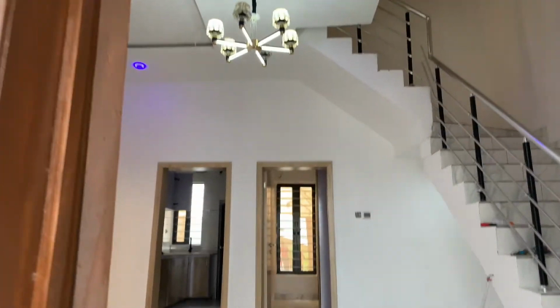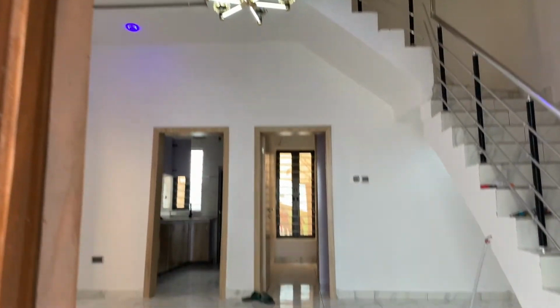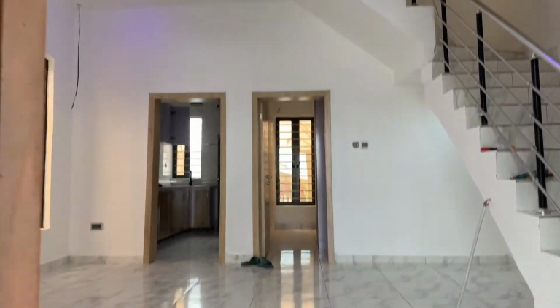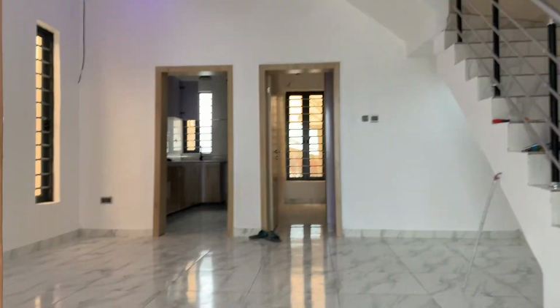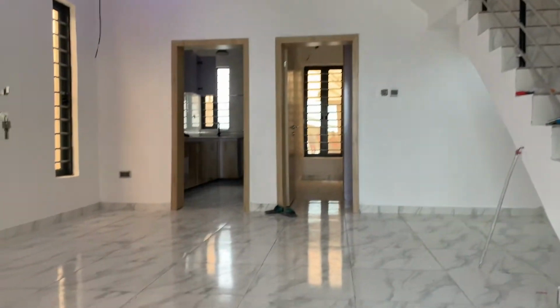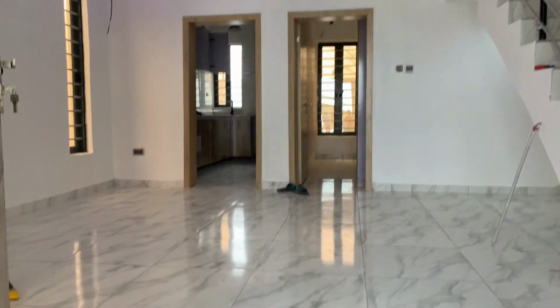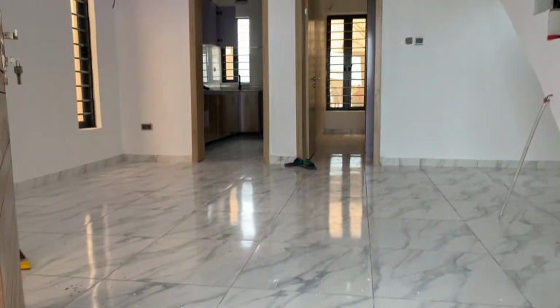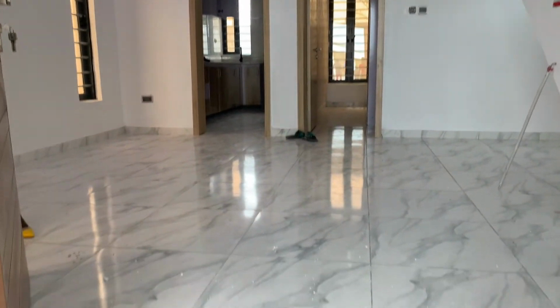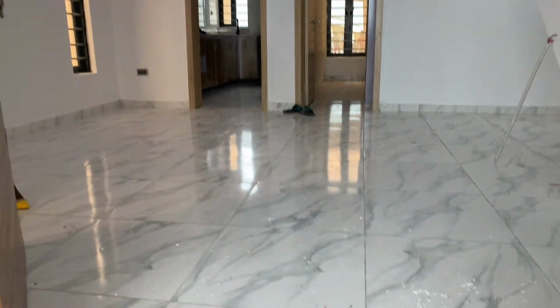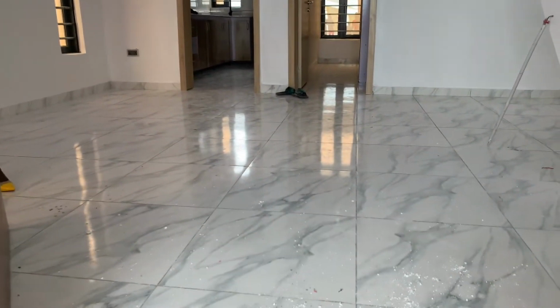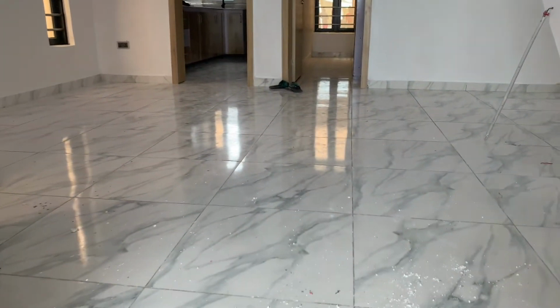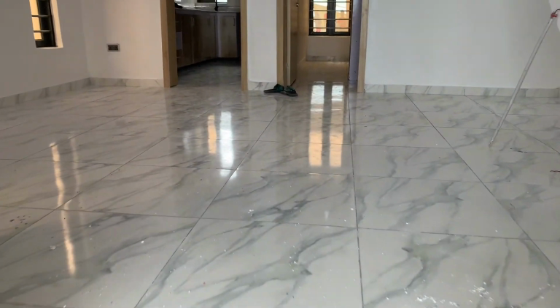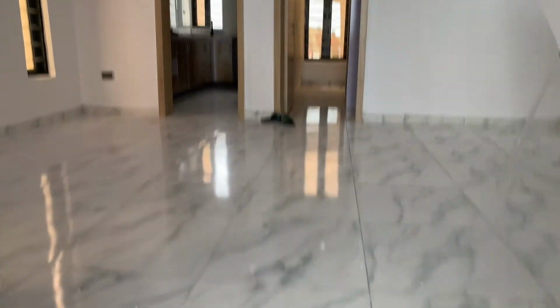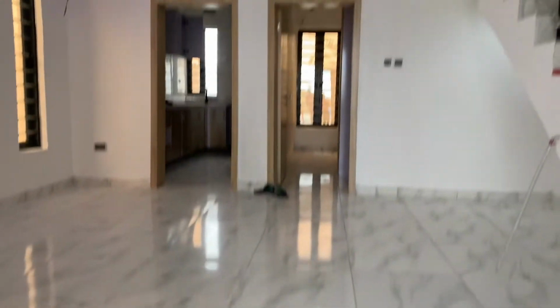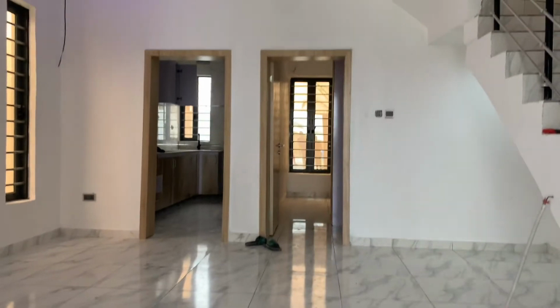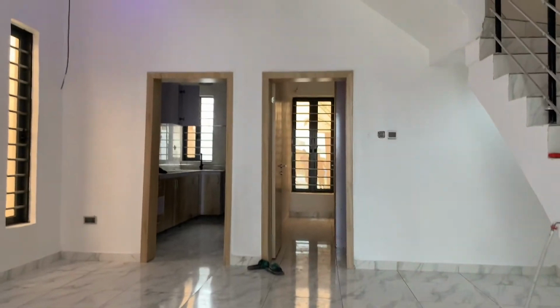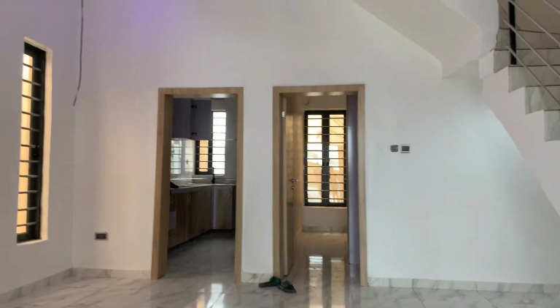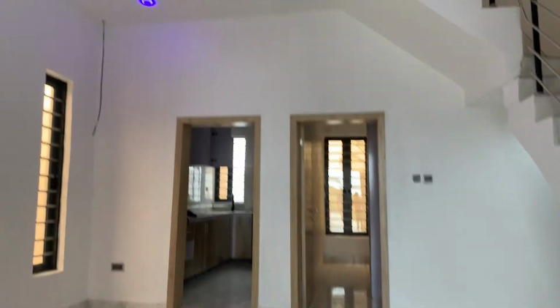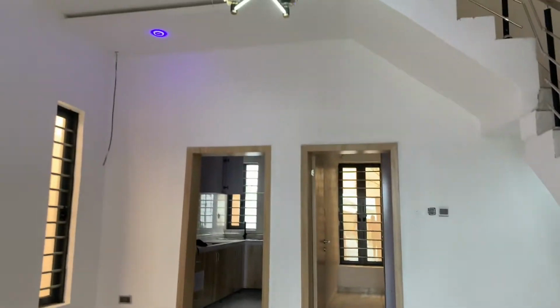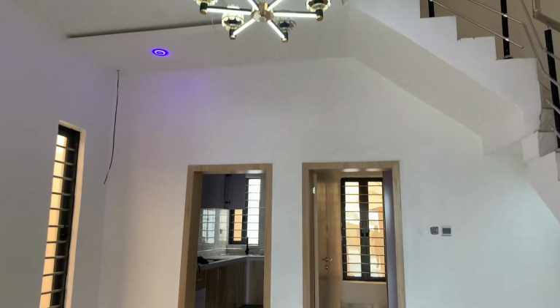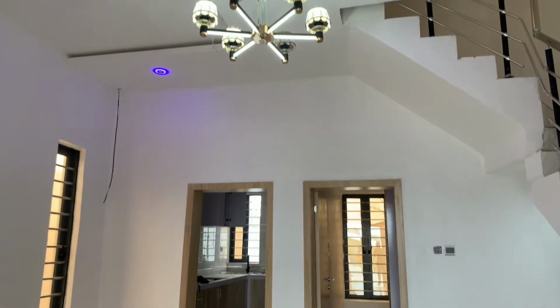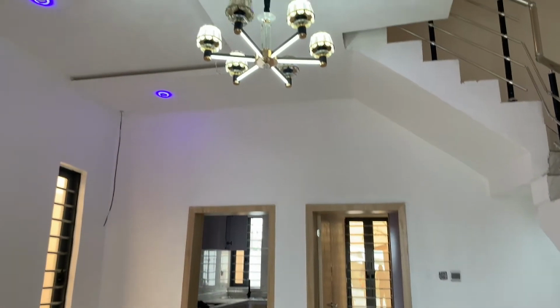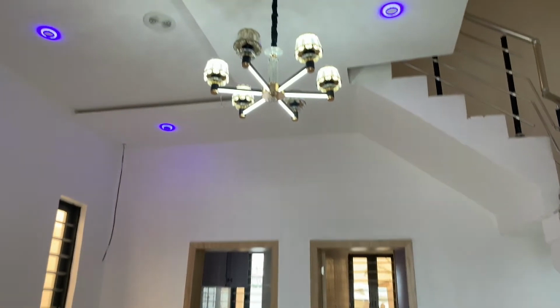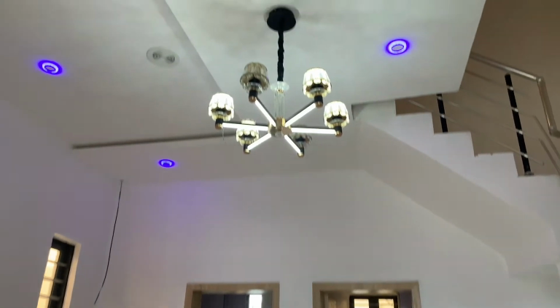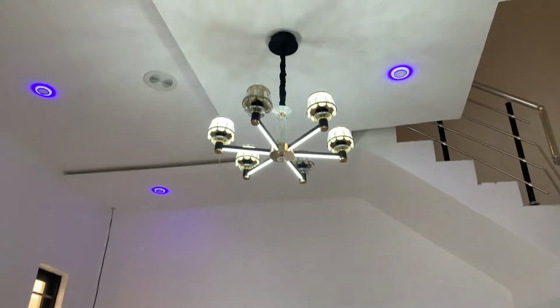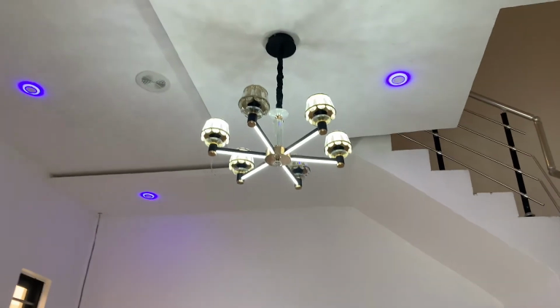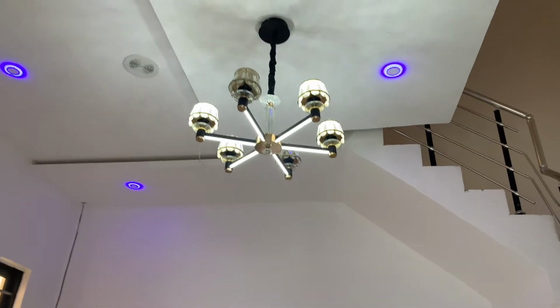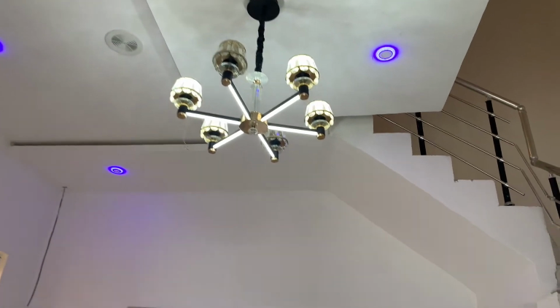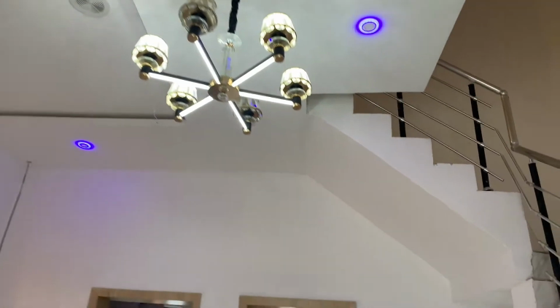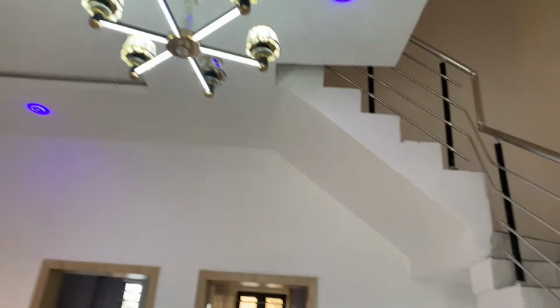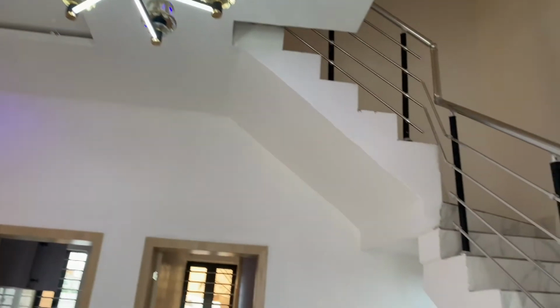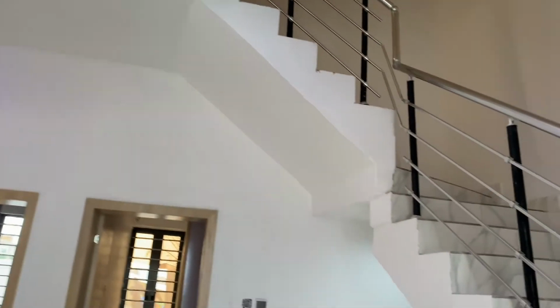This is the living room, sparkling with beautiful light setting, and it is very spacious as you can see.